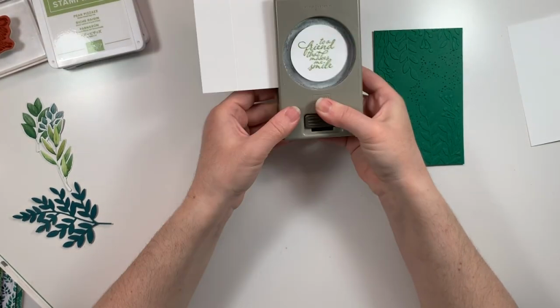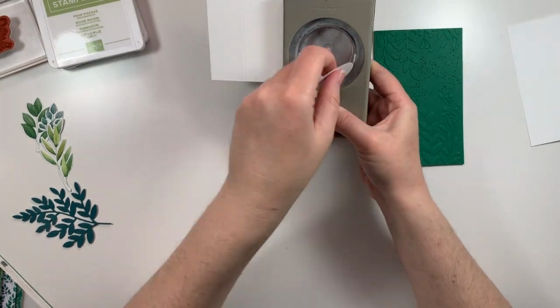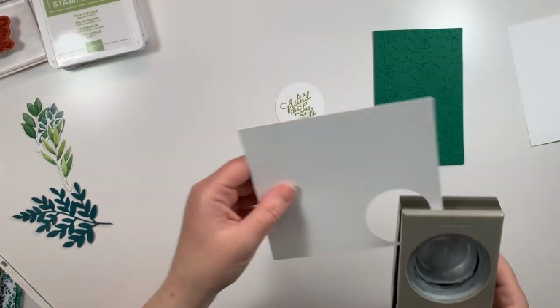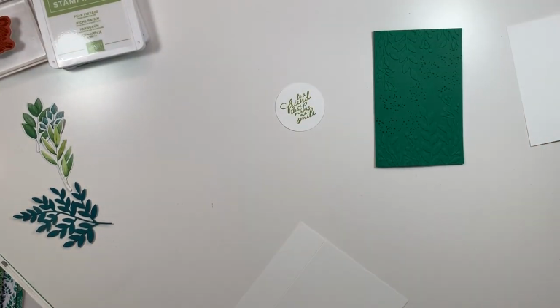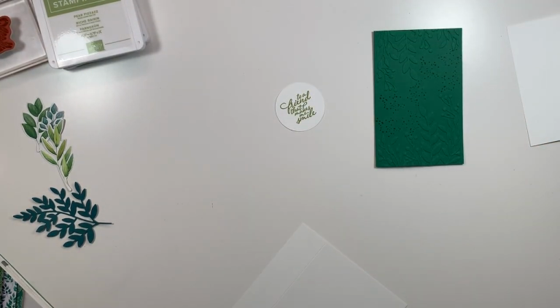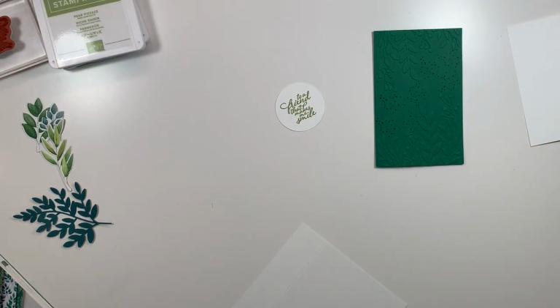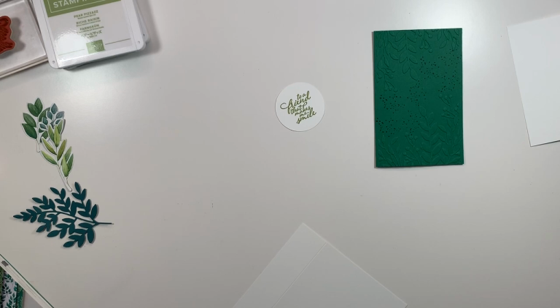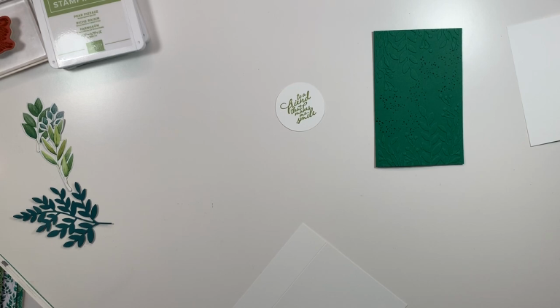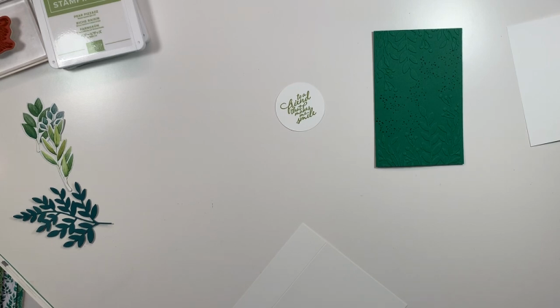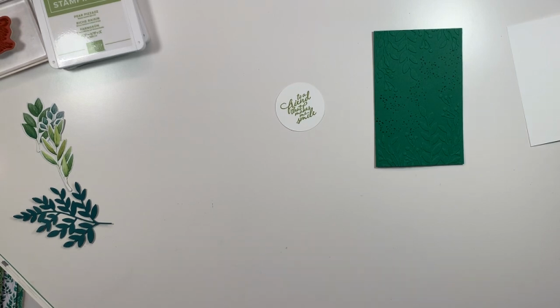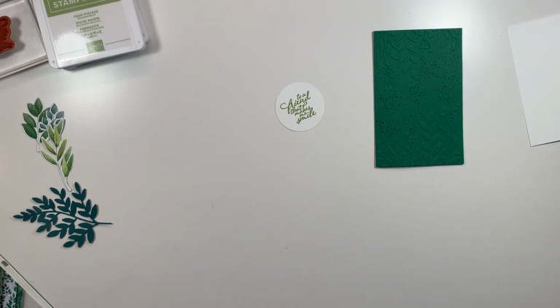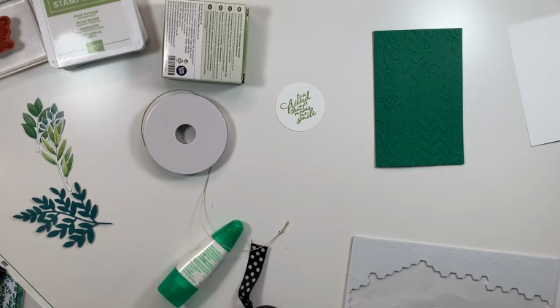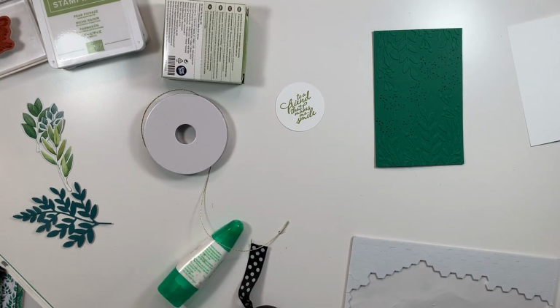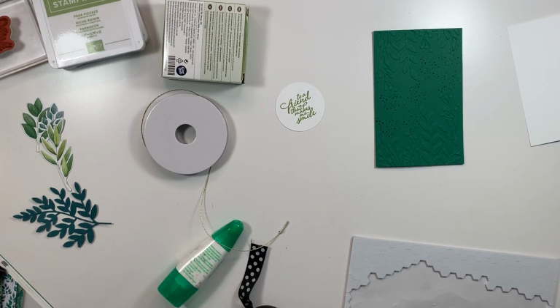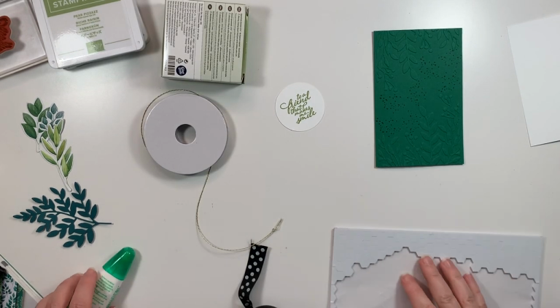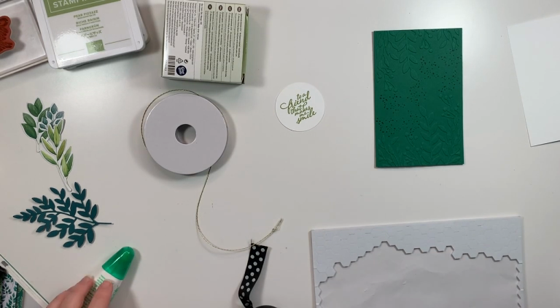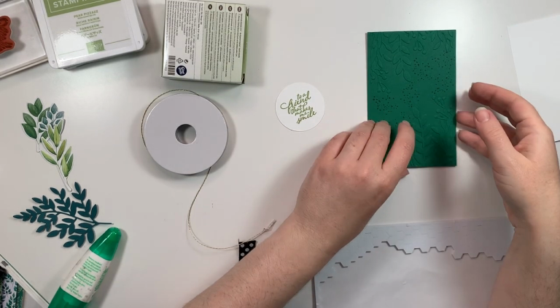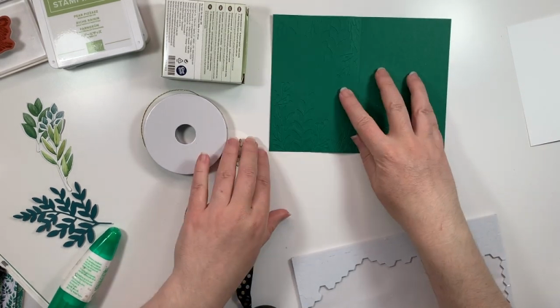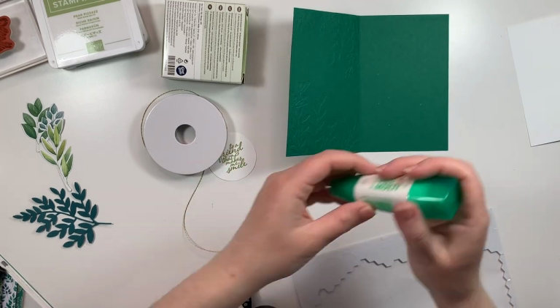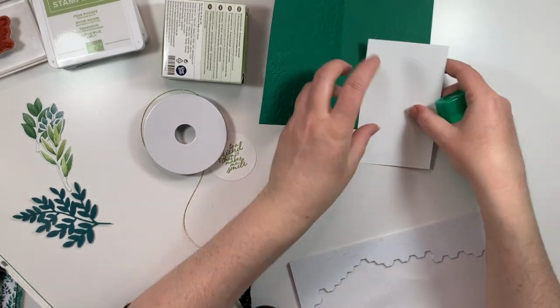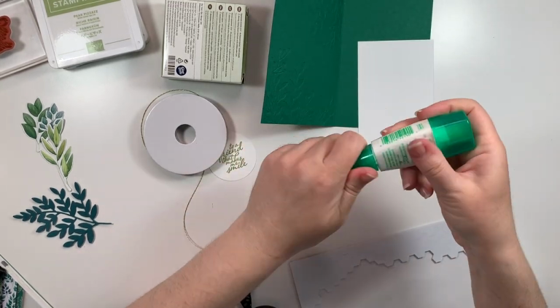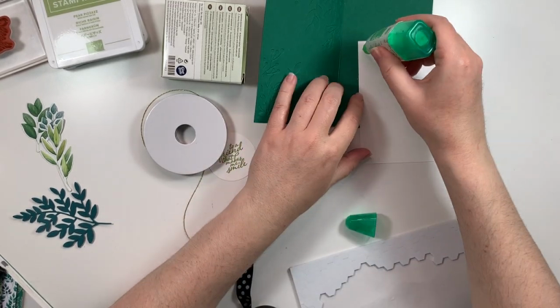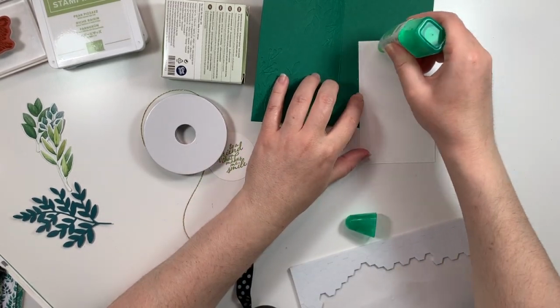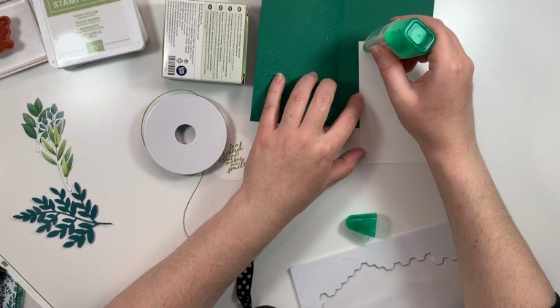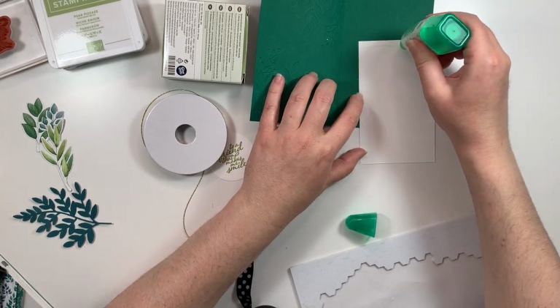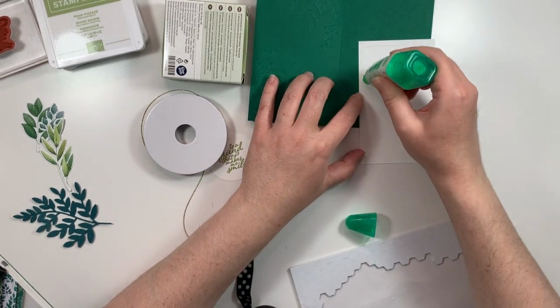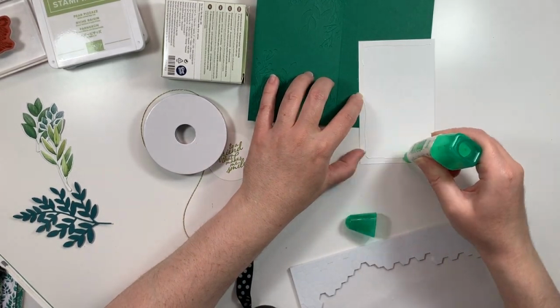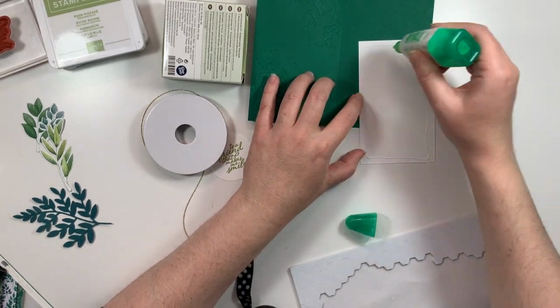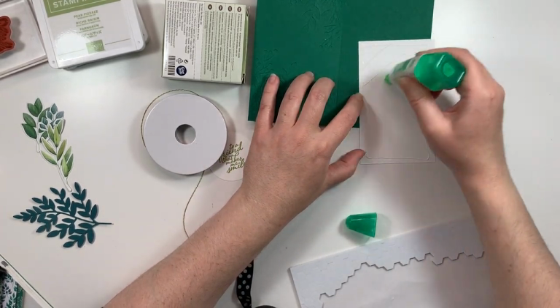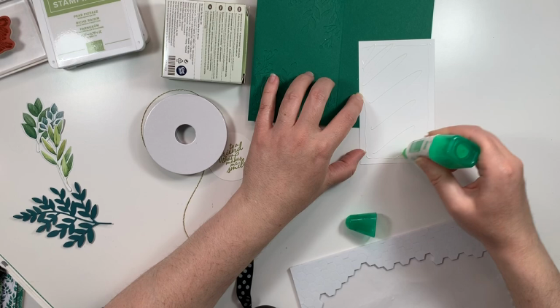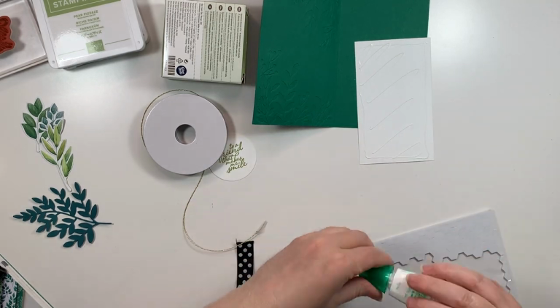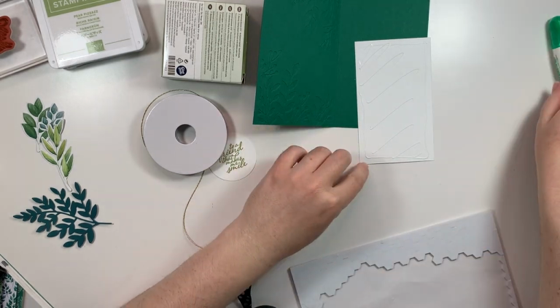I'm taking my two-inch circle punch and punching that sentiment out. Using my liquid adhesive, I'm going to put the white card mat inside so that I have a place to write my sentiment to the recipient.